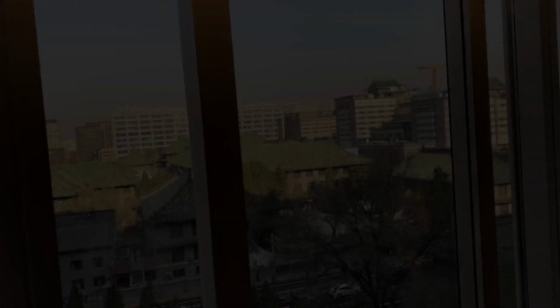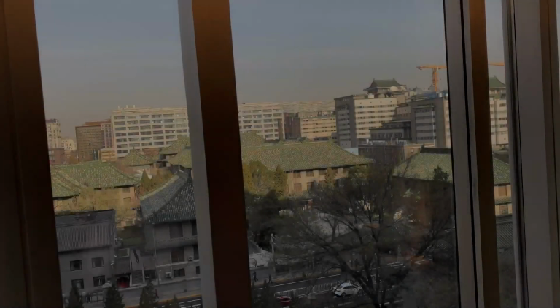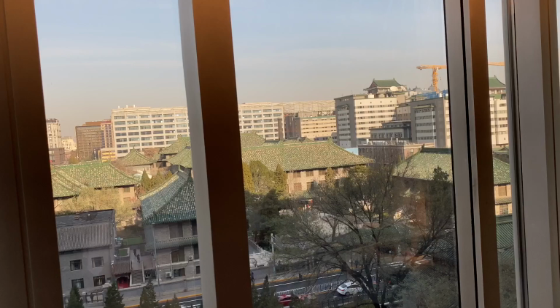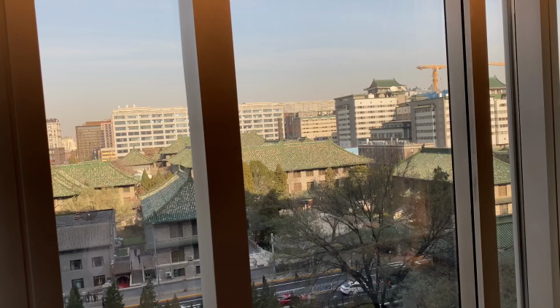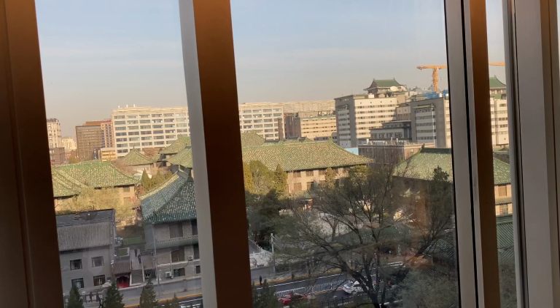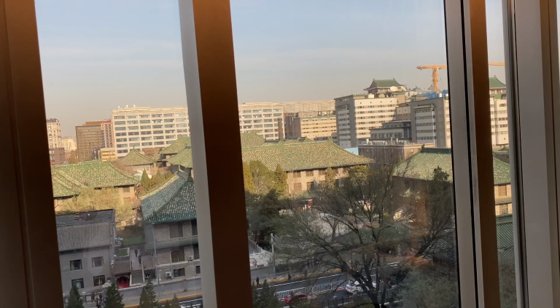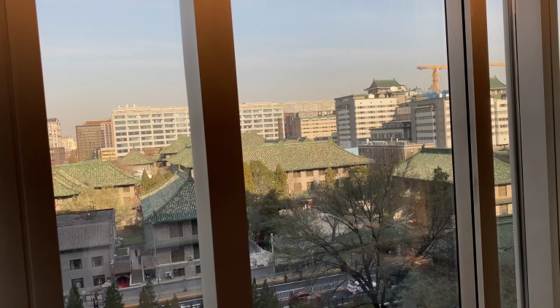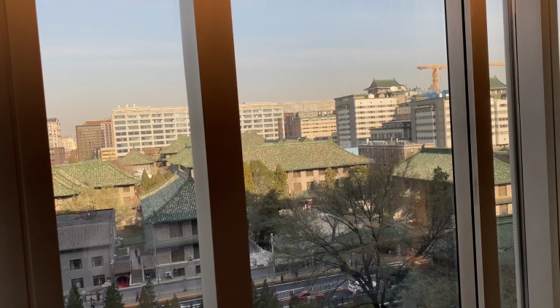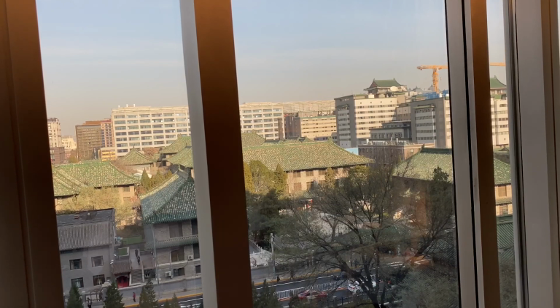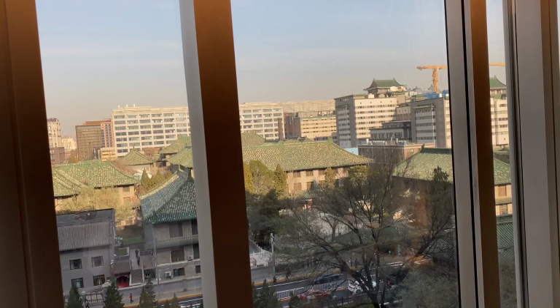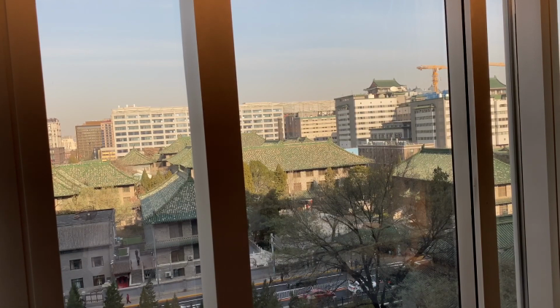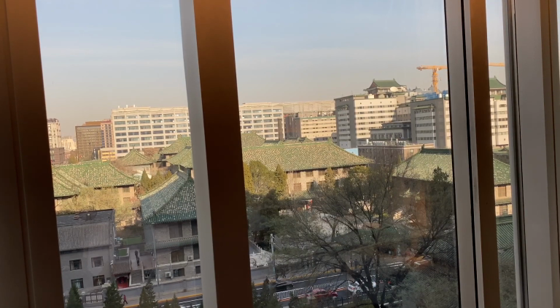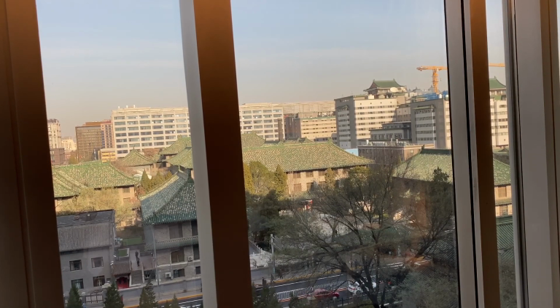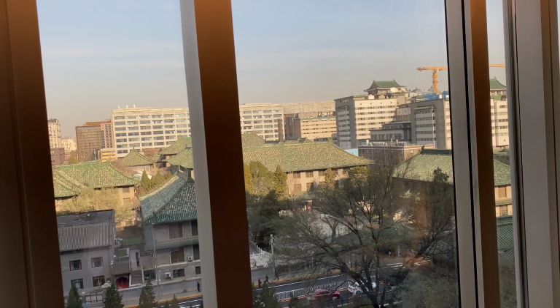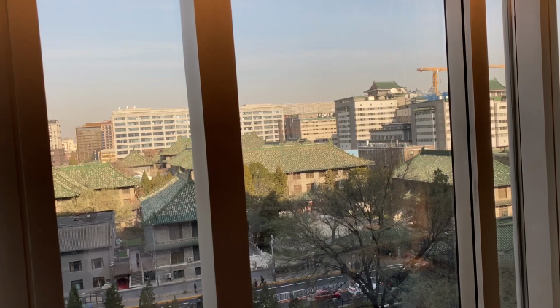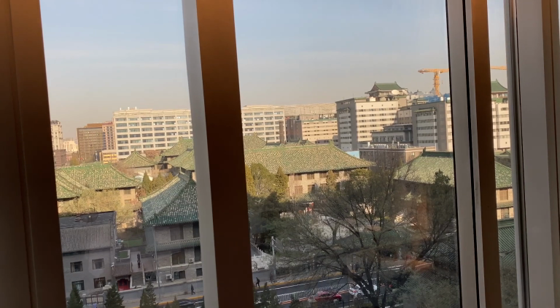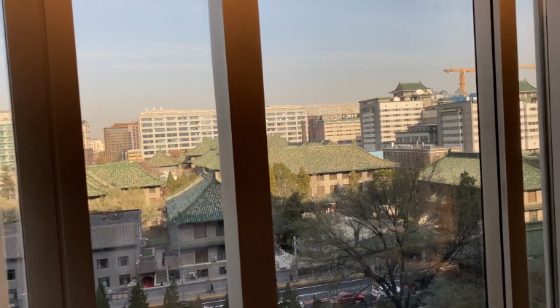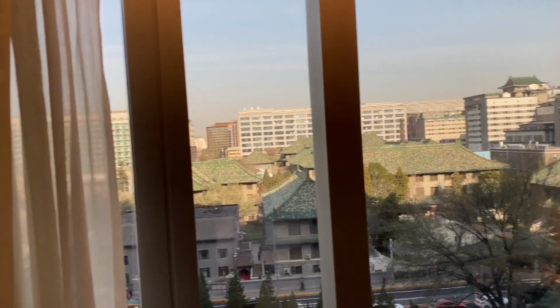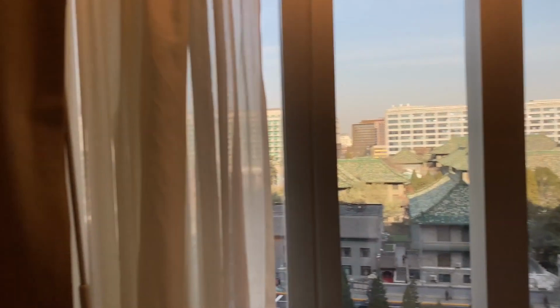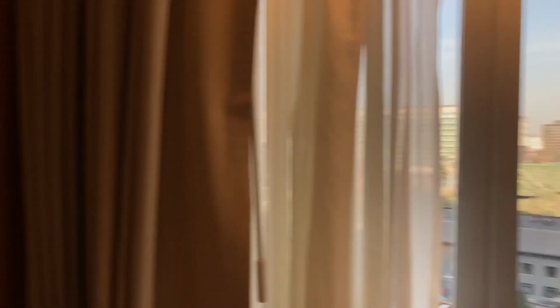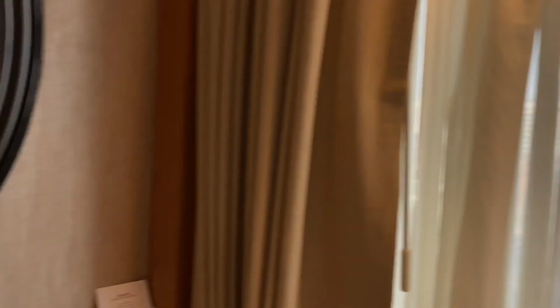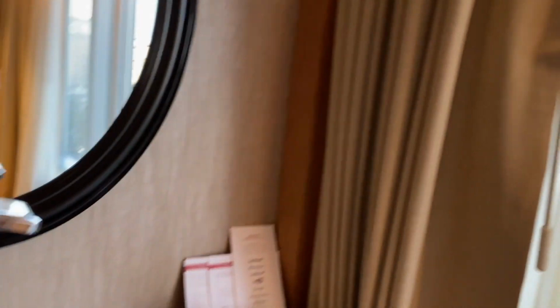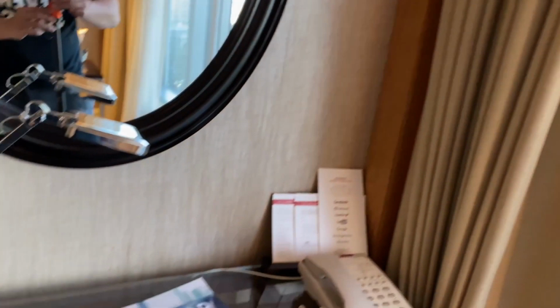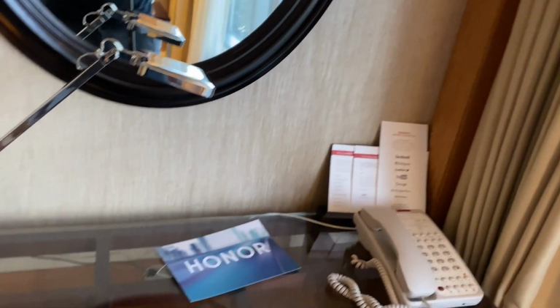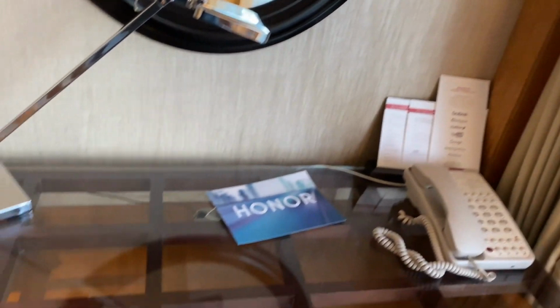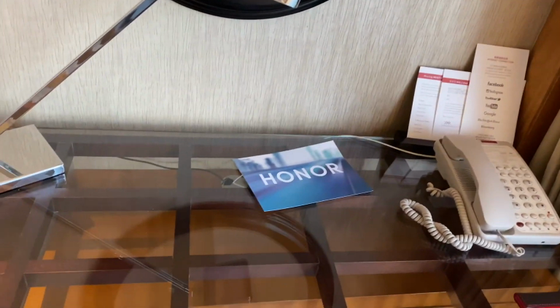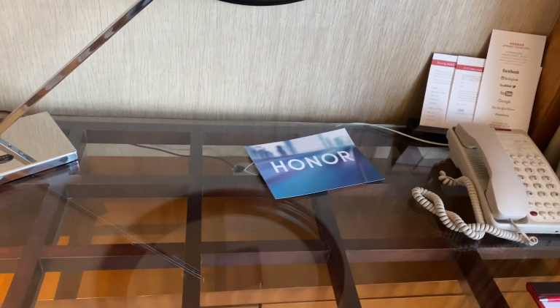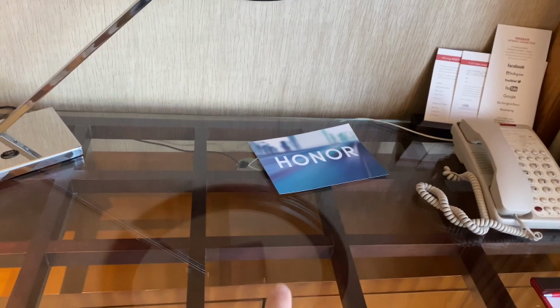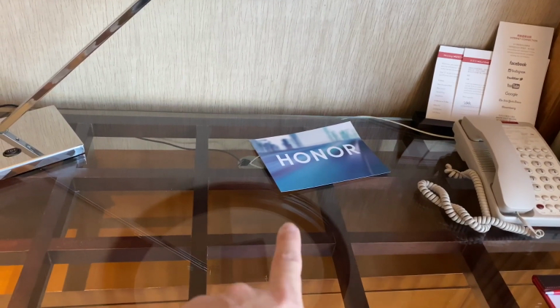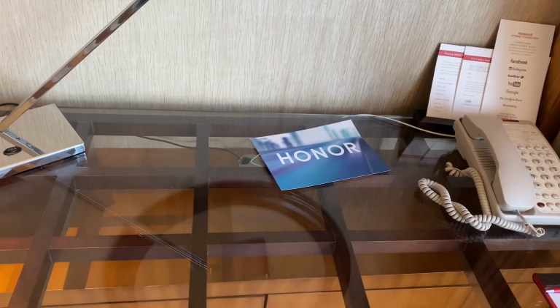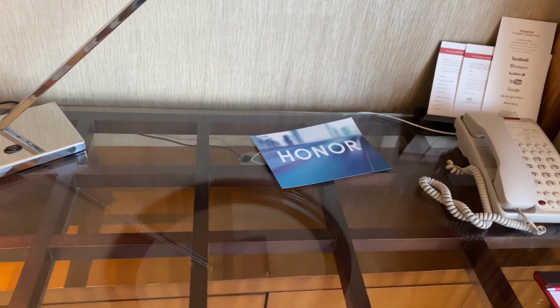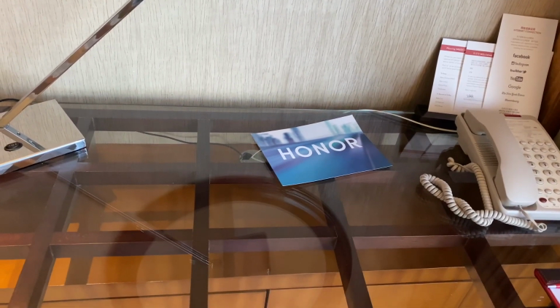Hey everybody, I'm in Beijing, China right now — or more specifically, I'm in a hotel in Beijing, China, where I am about to attend Honor's launch of the Honor V30 later on this afternoon.